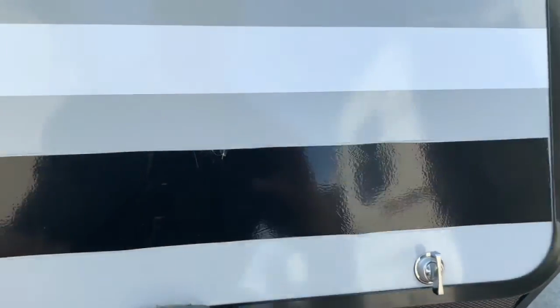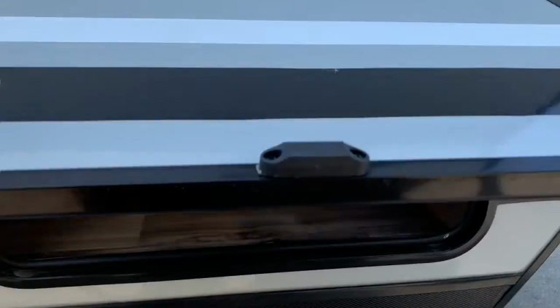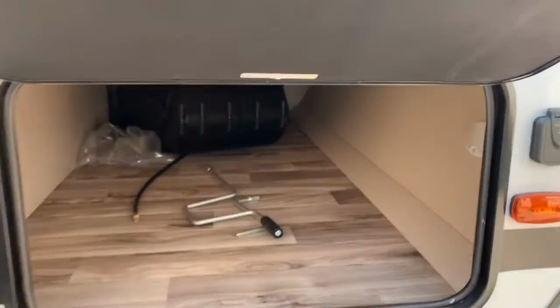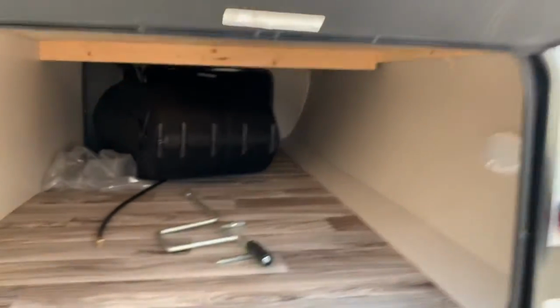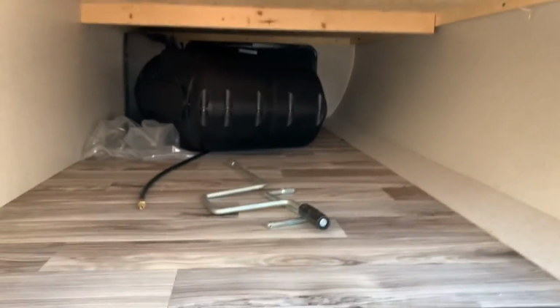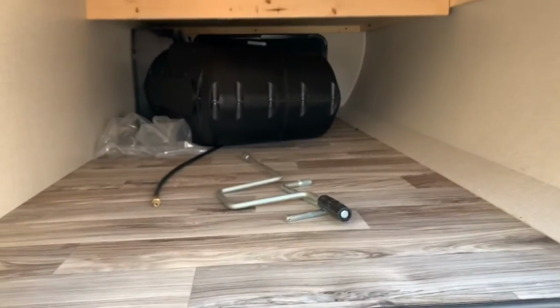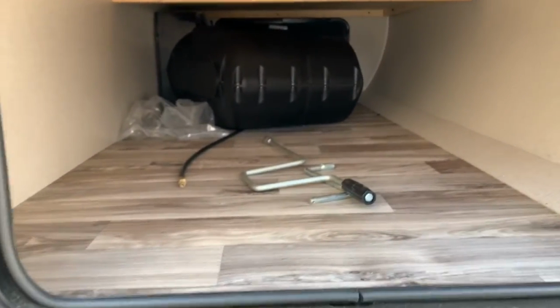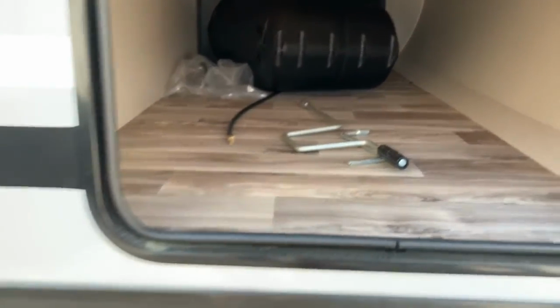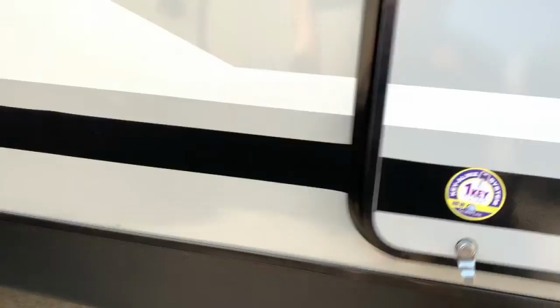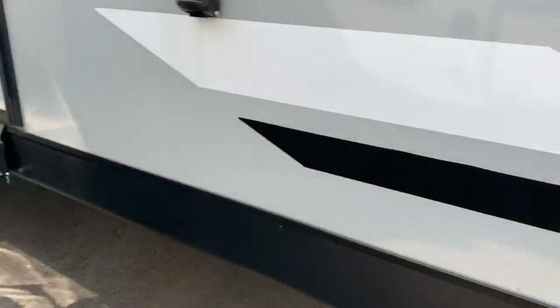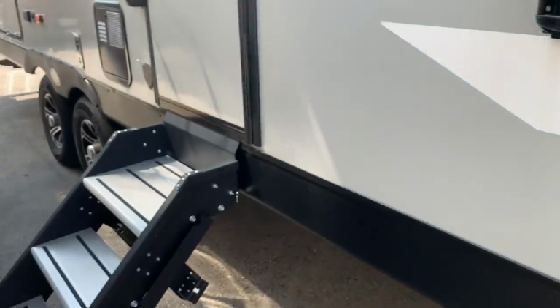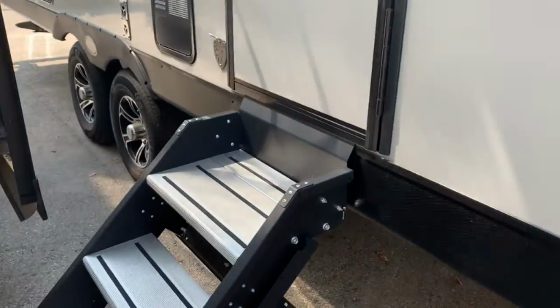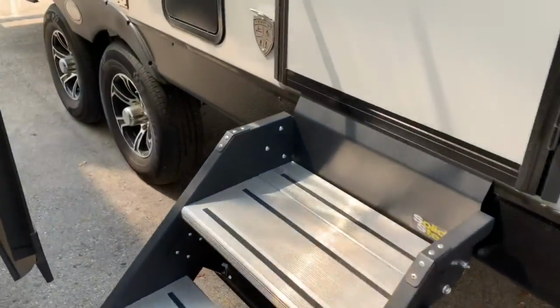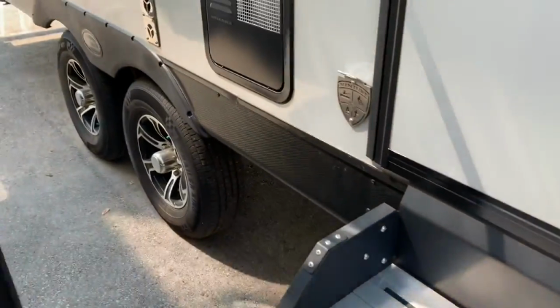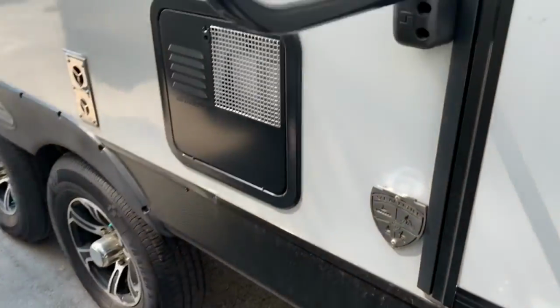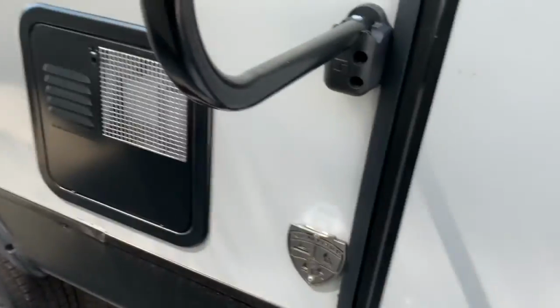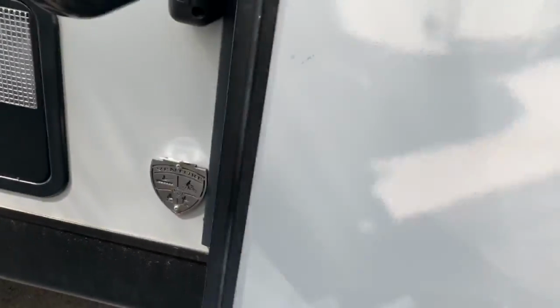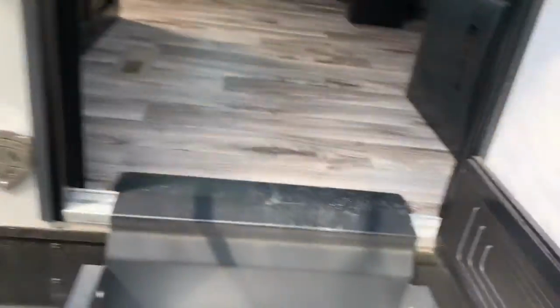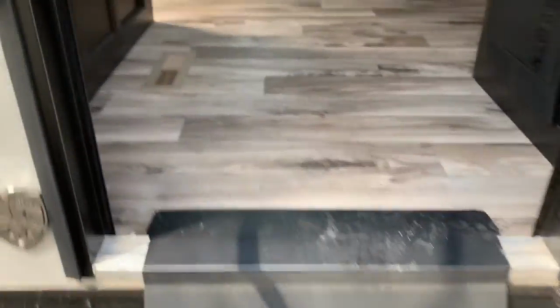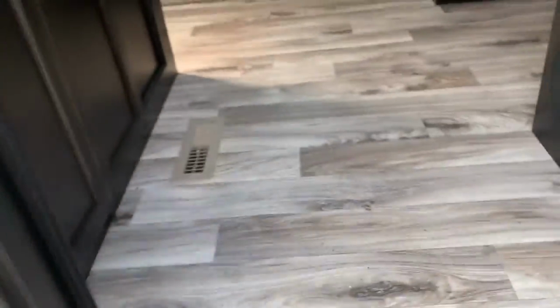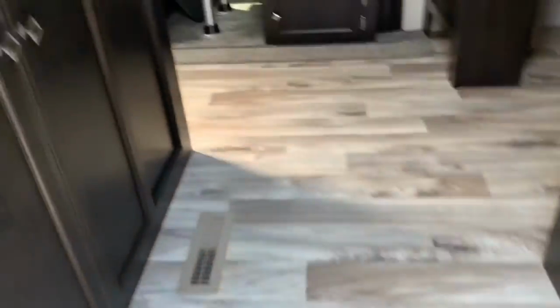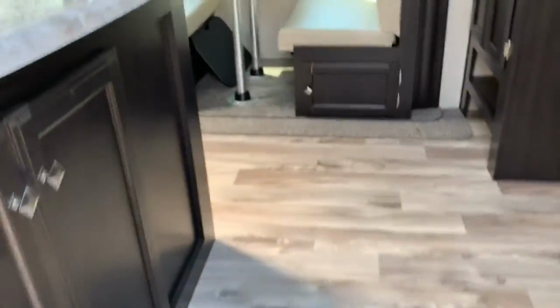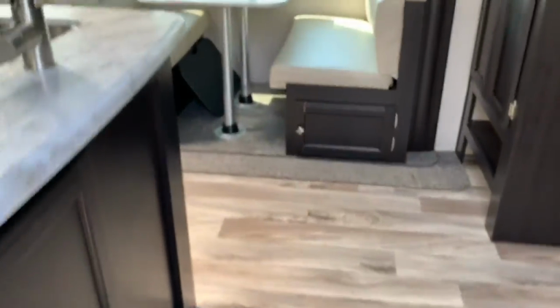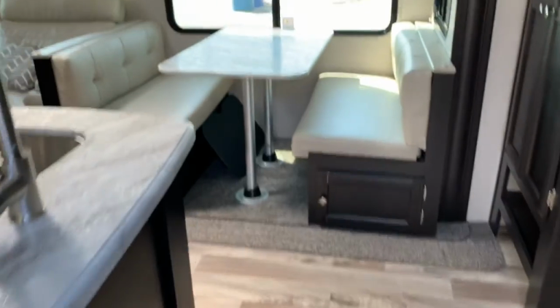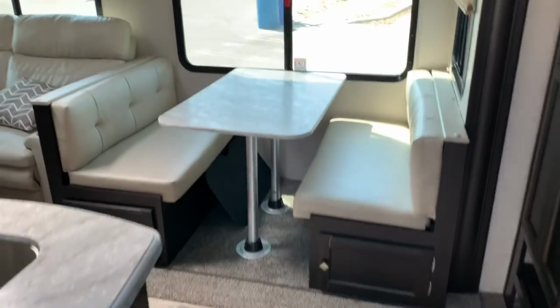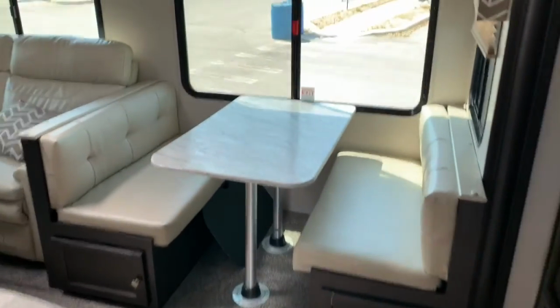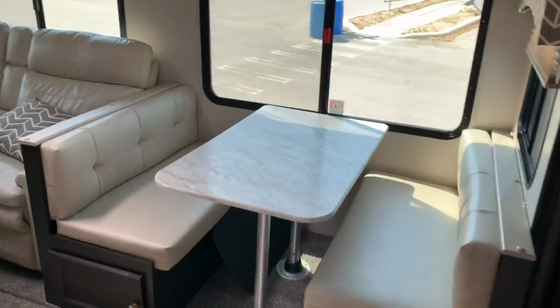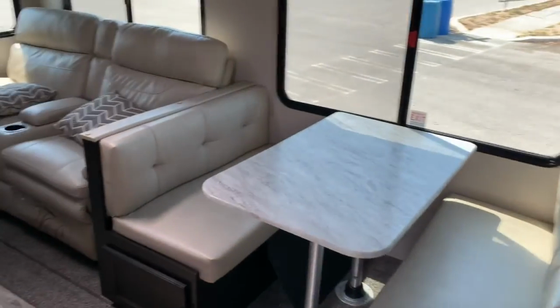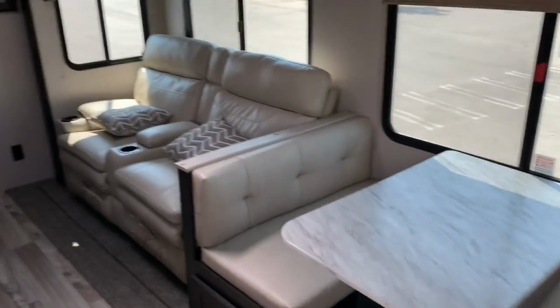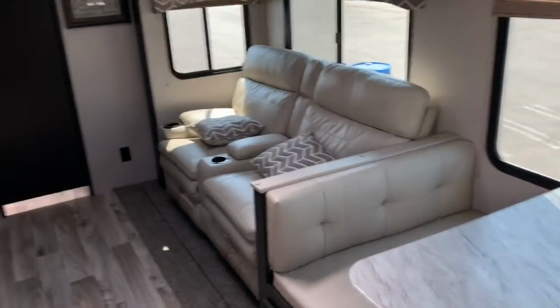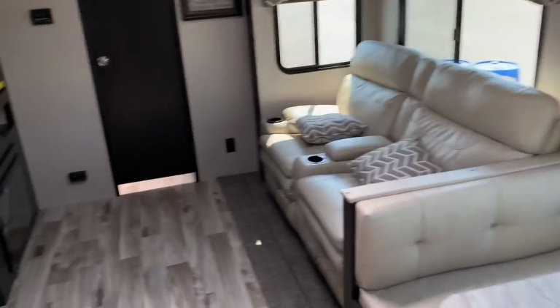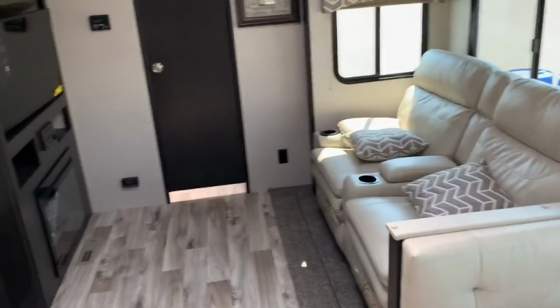There's pass-through storage in the front that goes seven feet all the way across. There are solid steps going into the main part of the coach, so you have a great, very firm landing when you go outside.